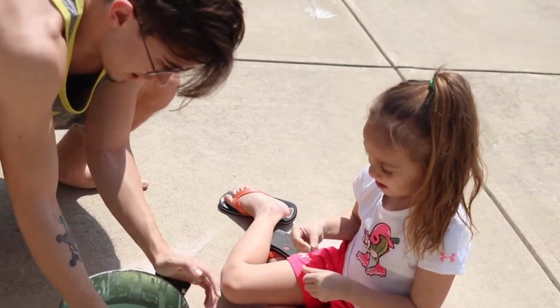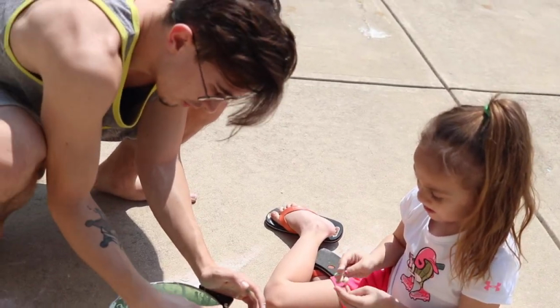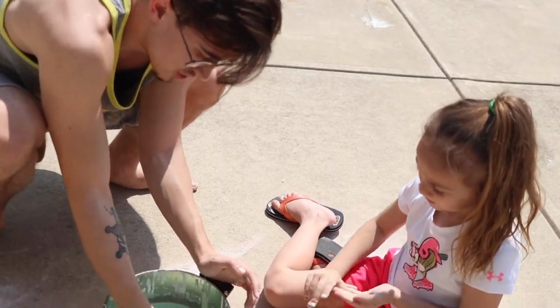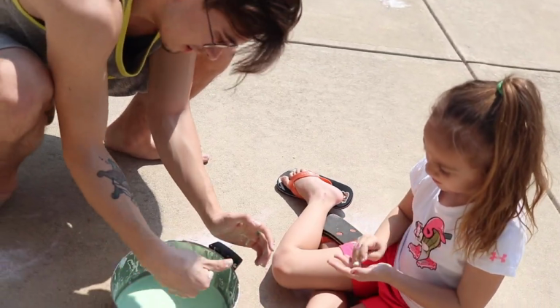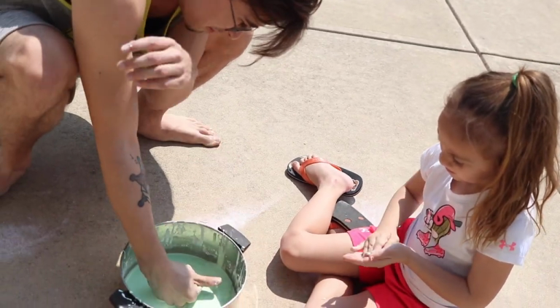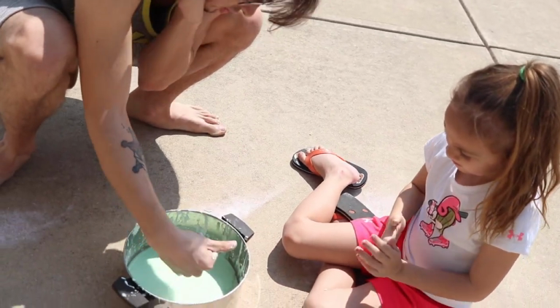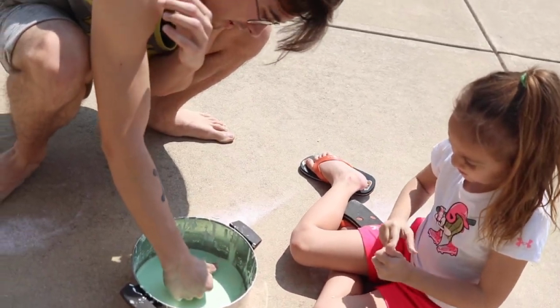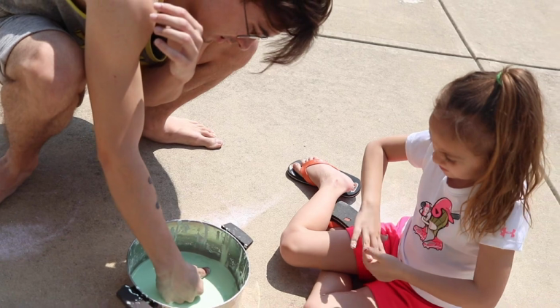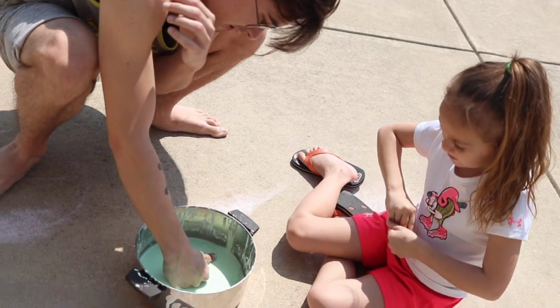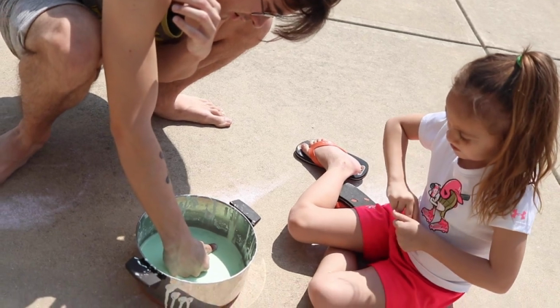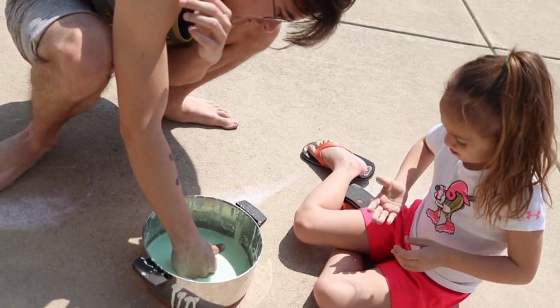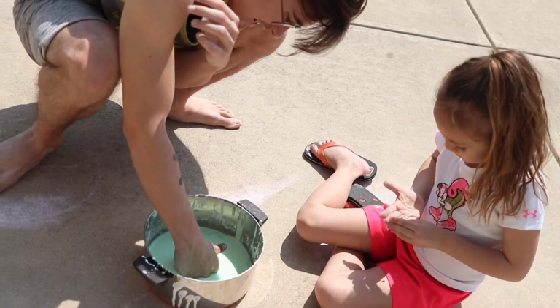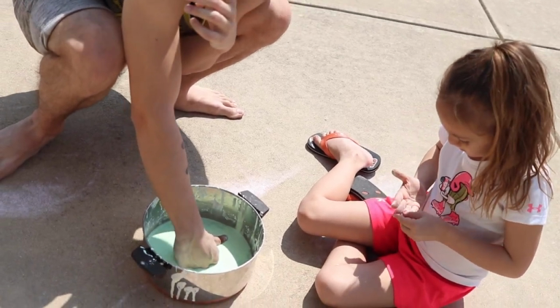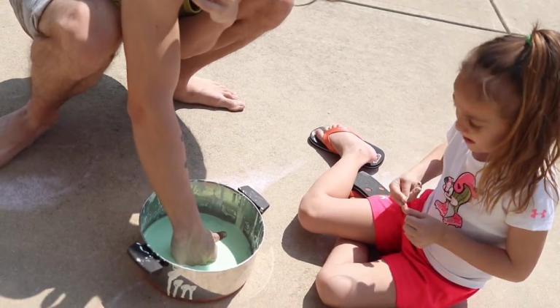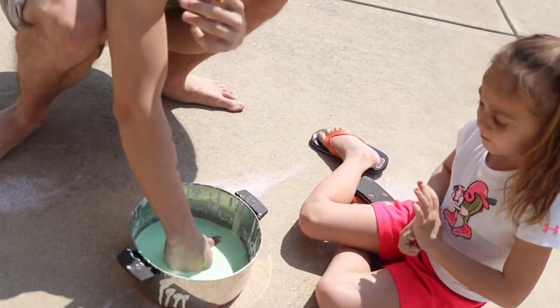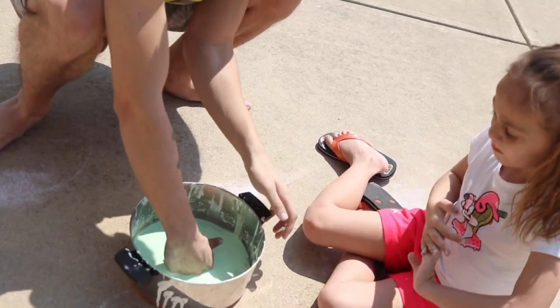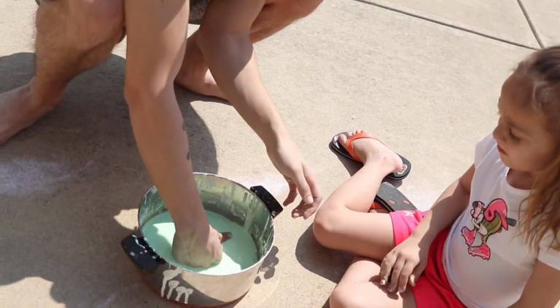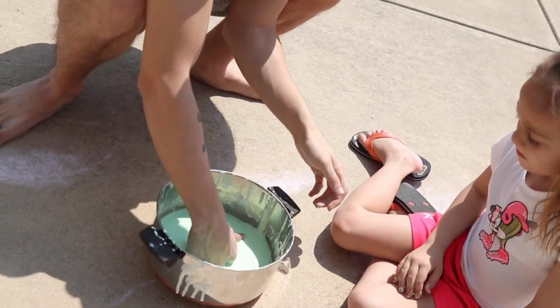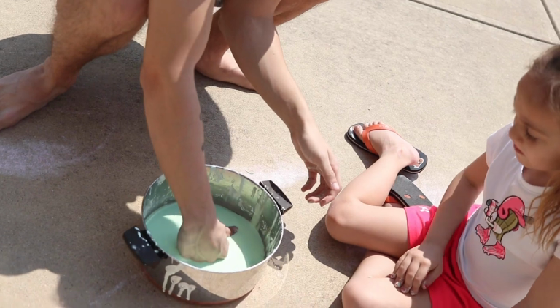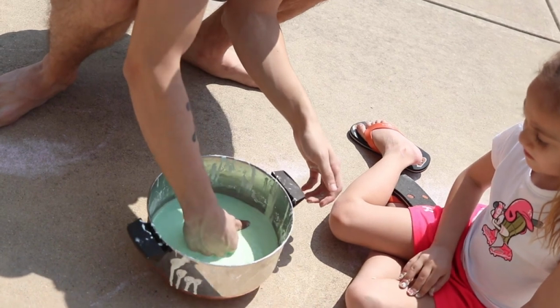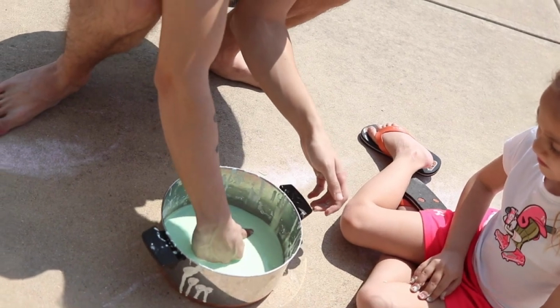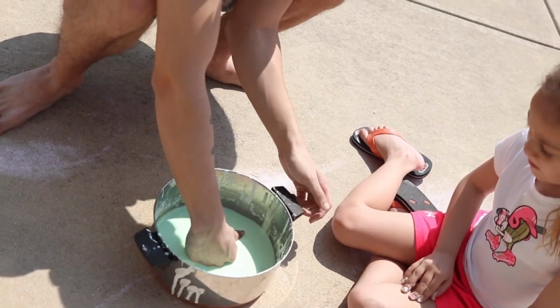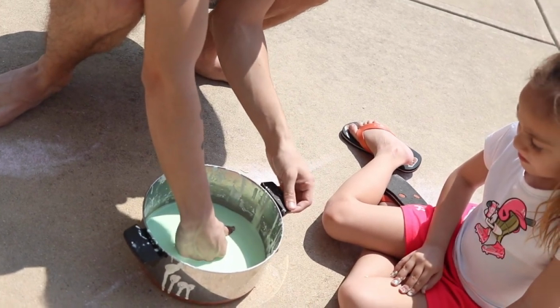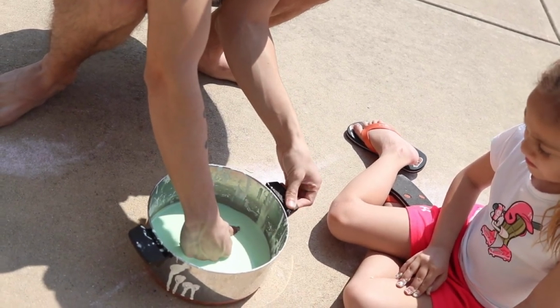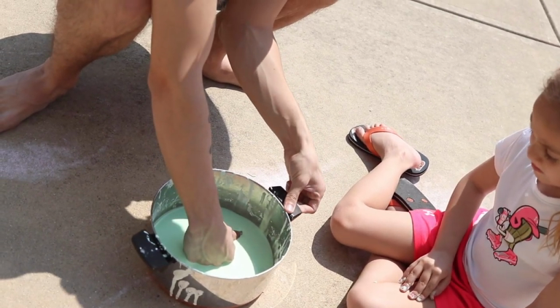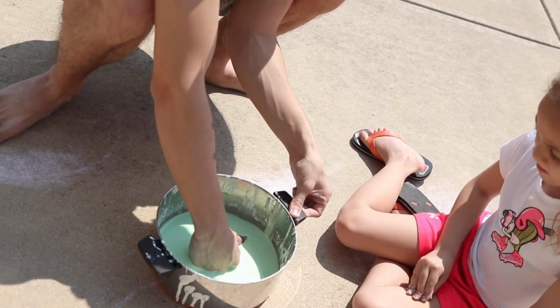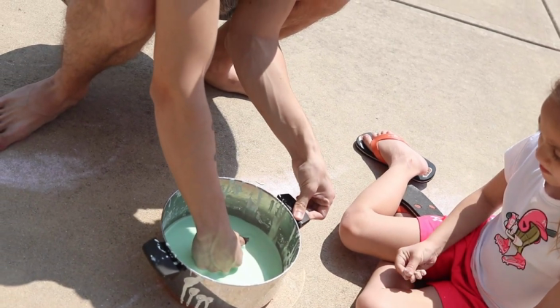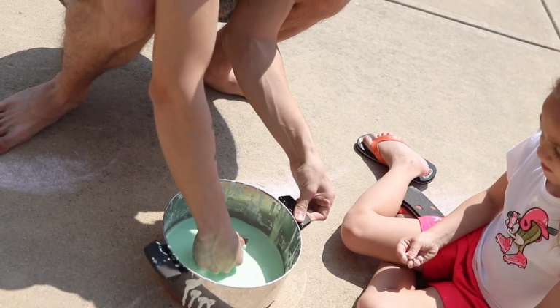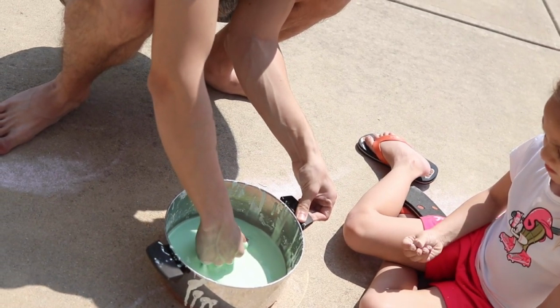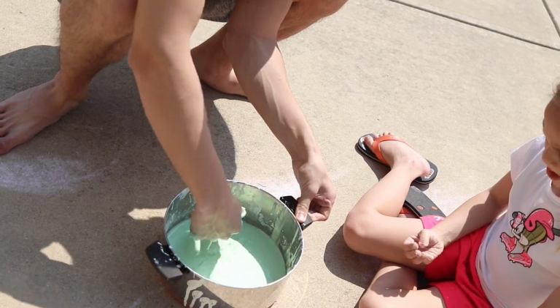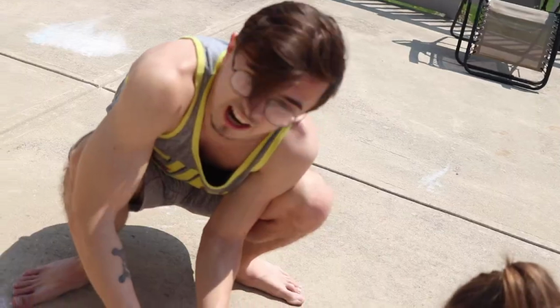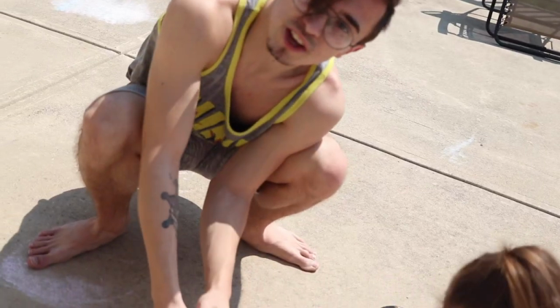My hand will not penetrate it, but if I go slowly, my hand sinks right down to the bottom. And if I try to pull my hand out, as you can see it's very difficult to do unless I go nice and slow. I have a couple tests I want to try out today.